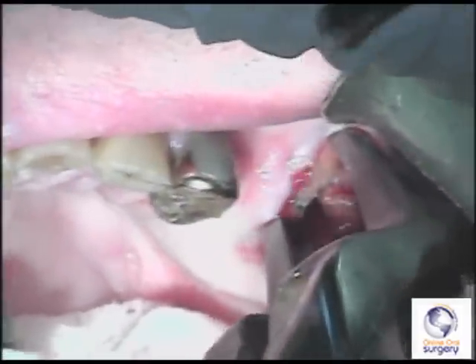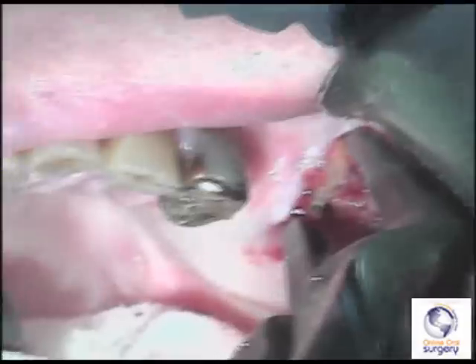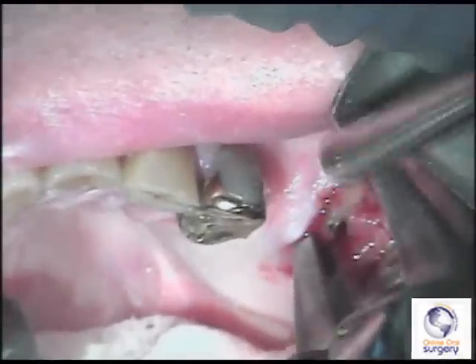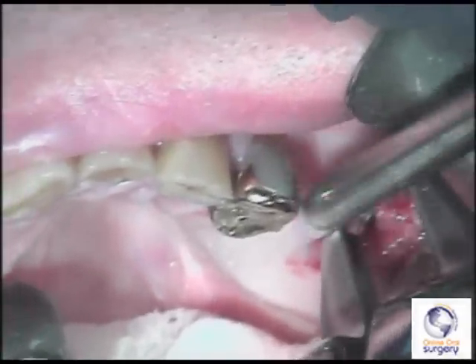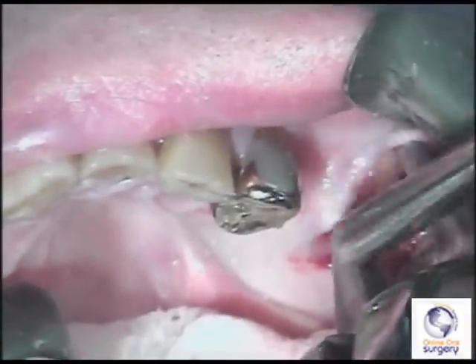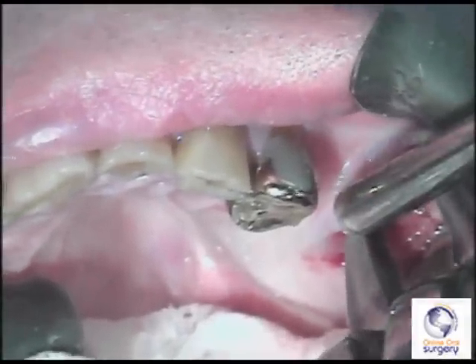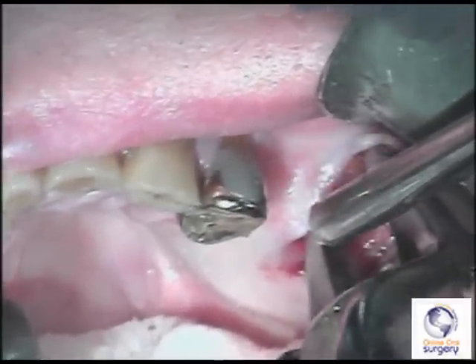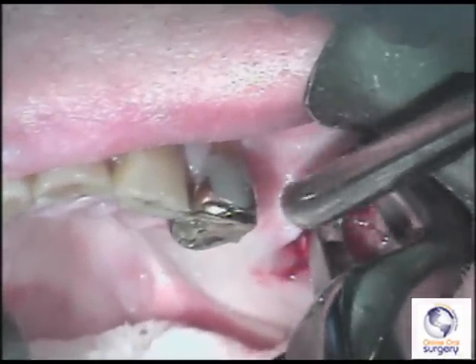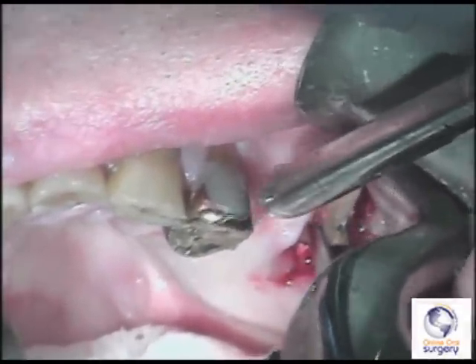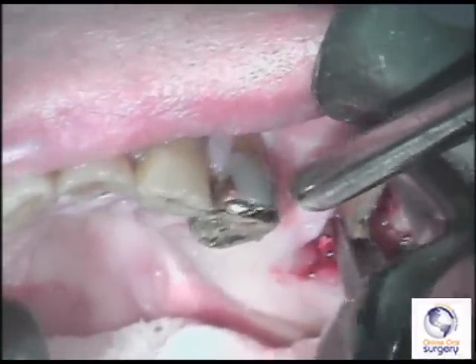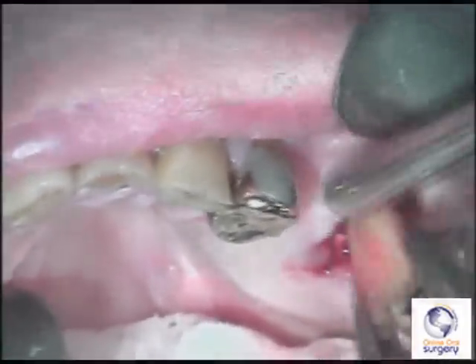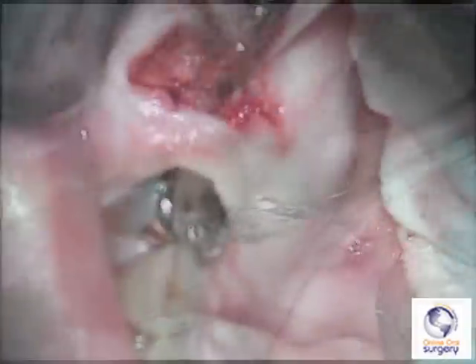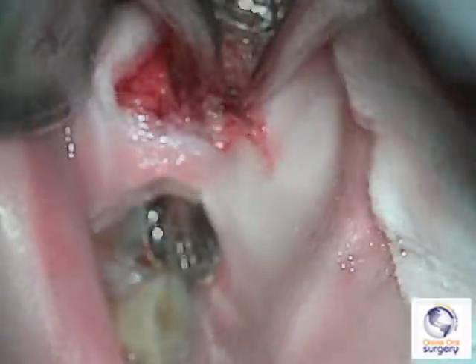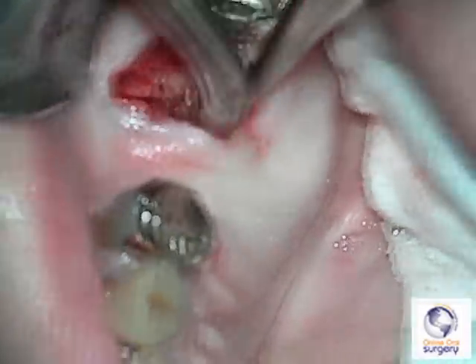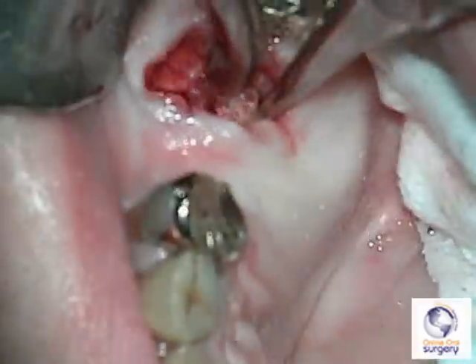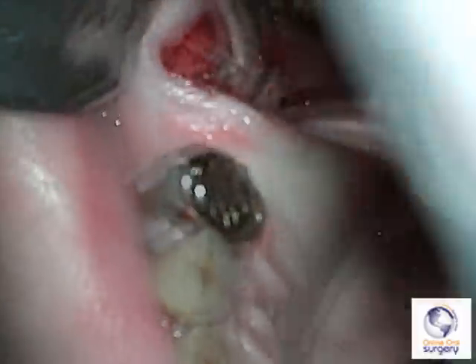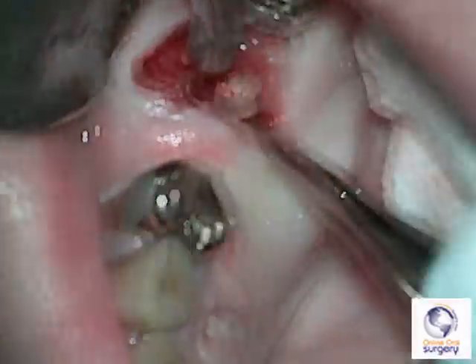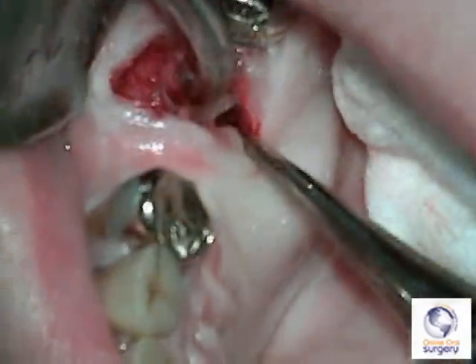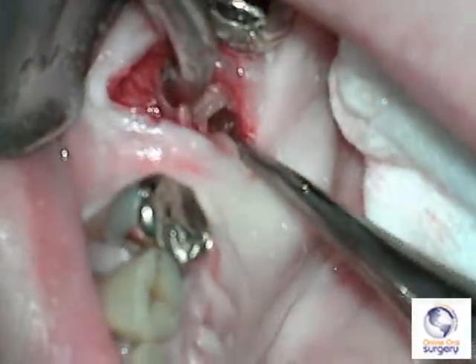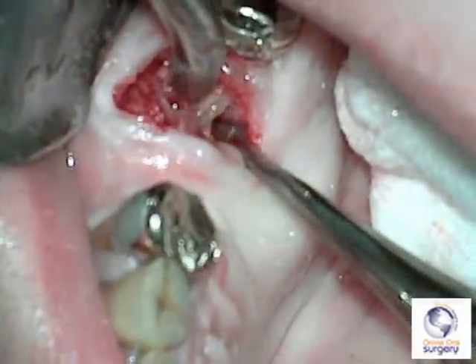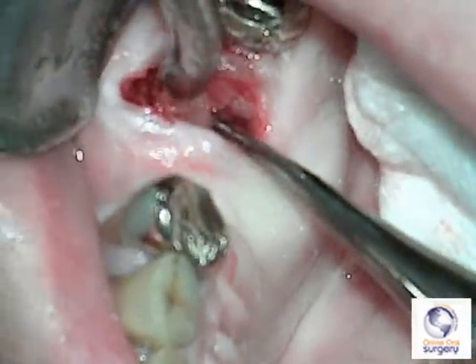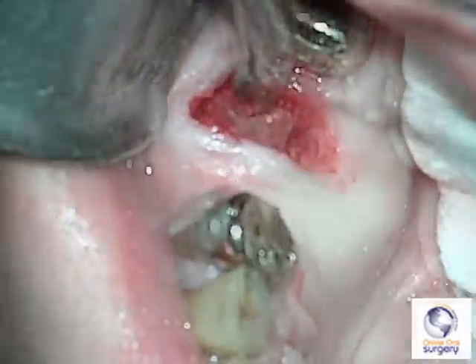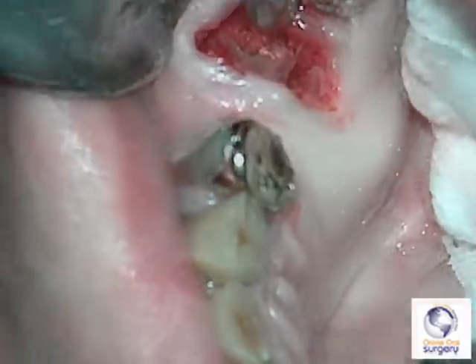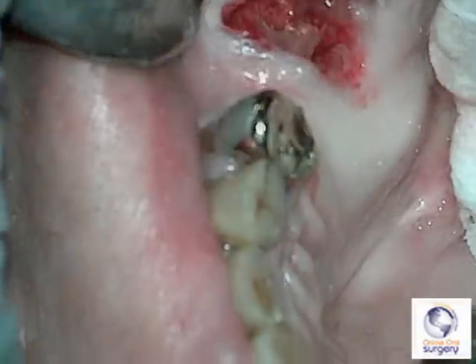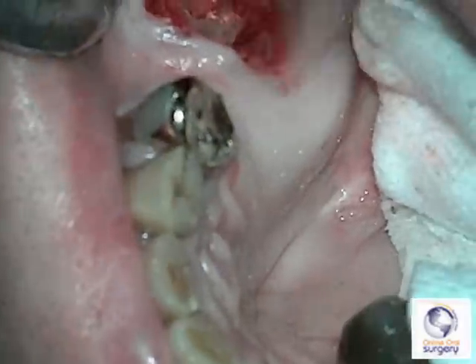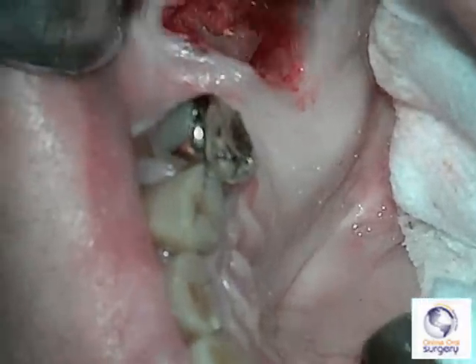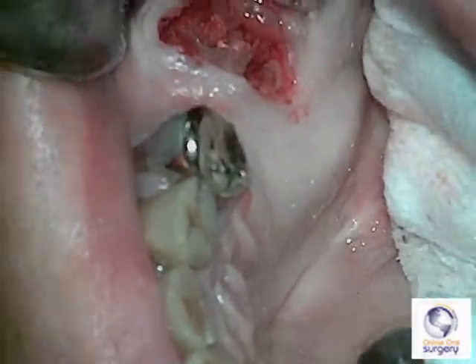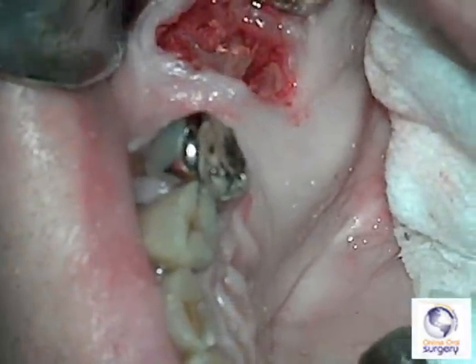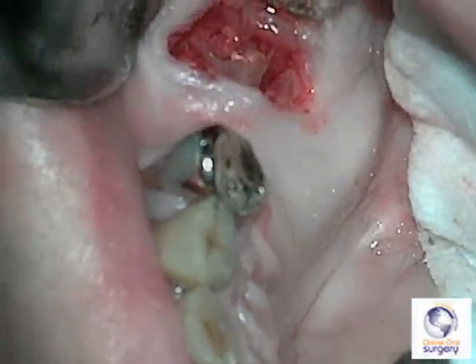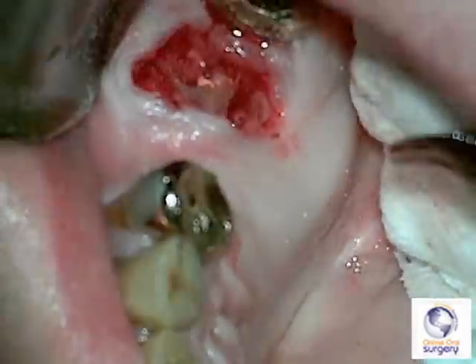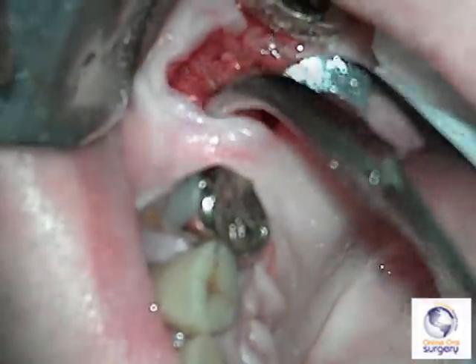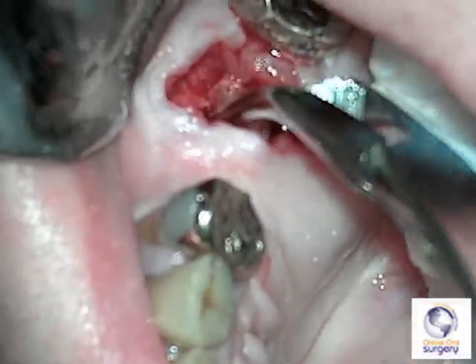I've already elevated out the distobuccal root and I'm going to take a bayonet forcep and easily lift out the mesiobuccal root since it's been mobilized using the approximators. Then finally I'll use the spade approximator to mobilize the palatal root, which I can then just grab out with a curved hemostat.